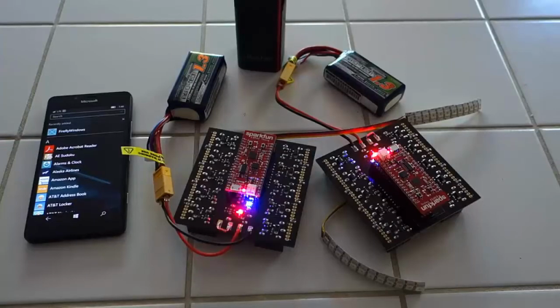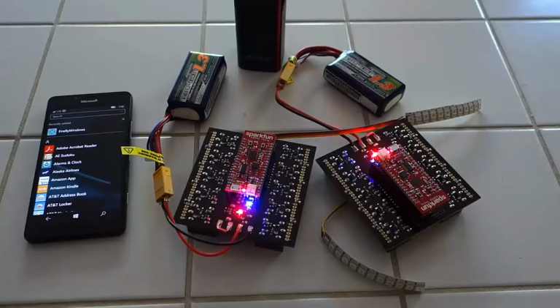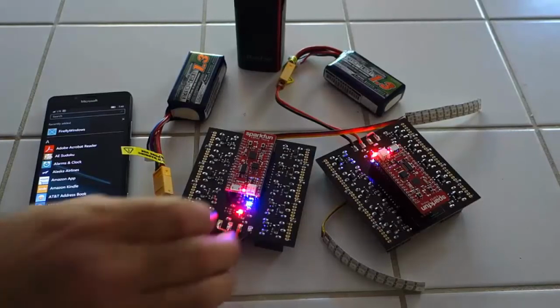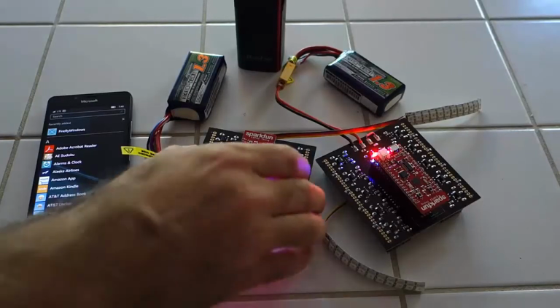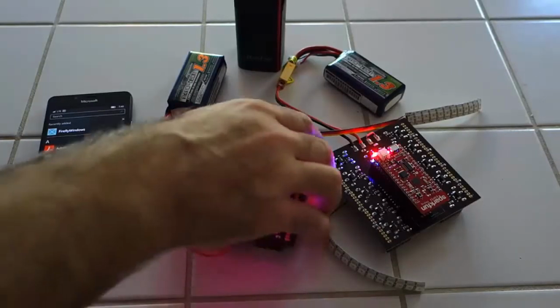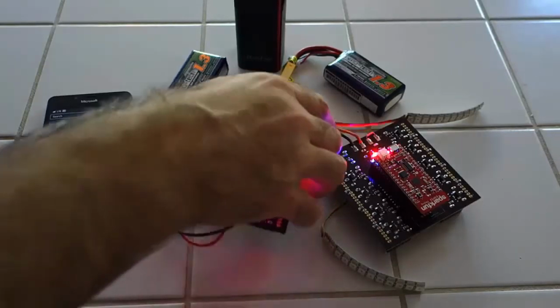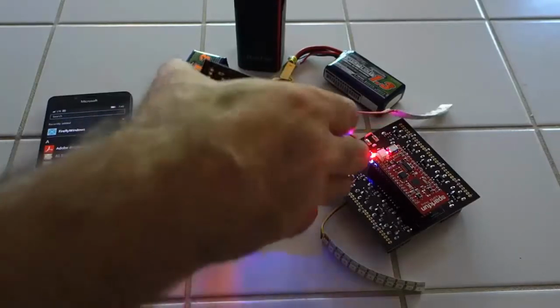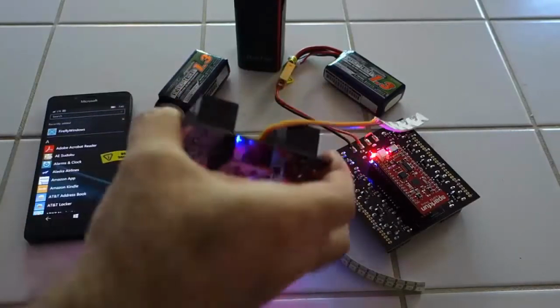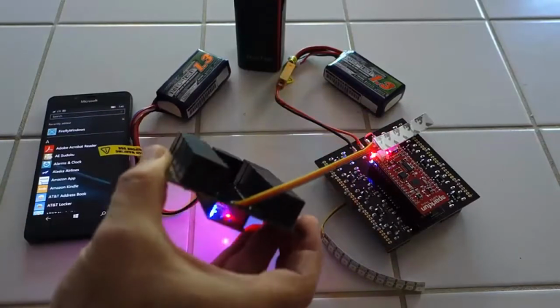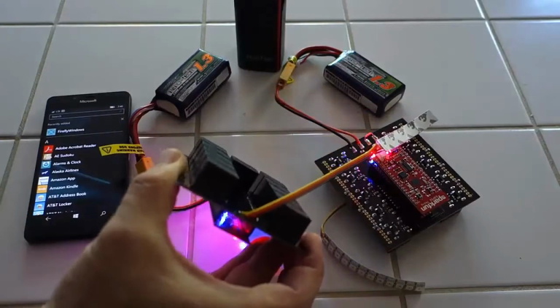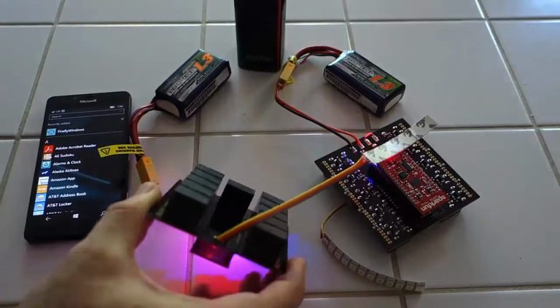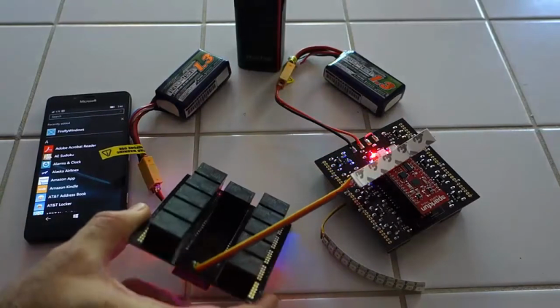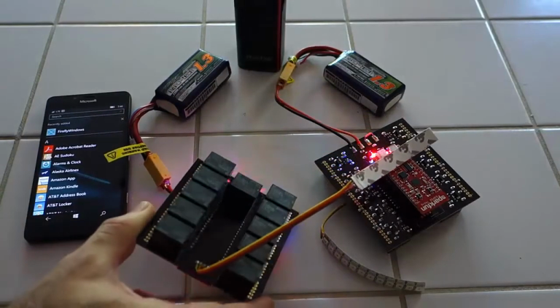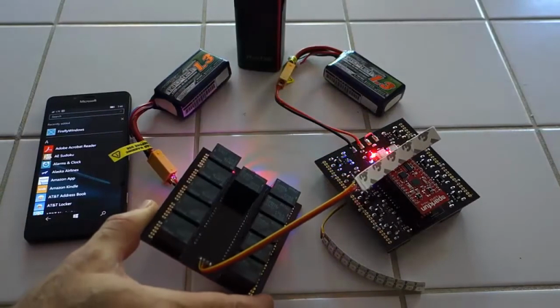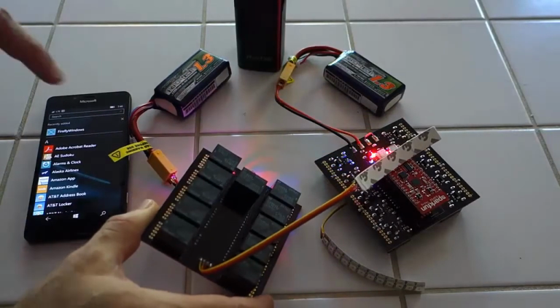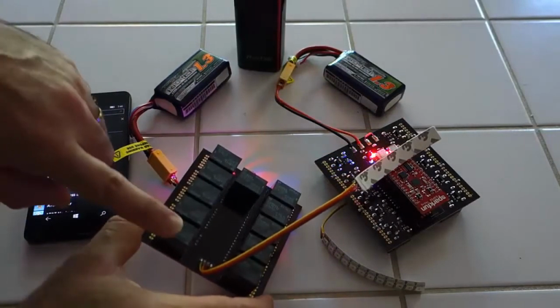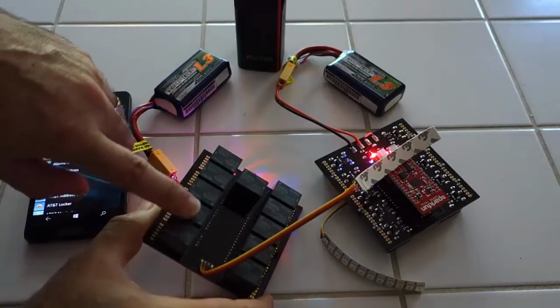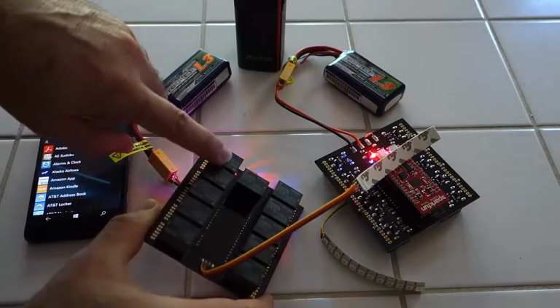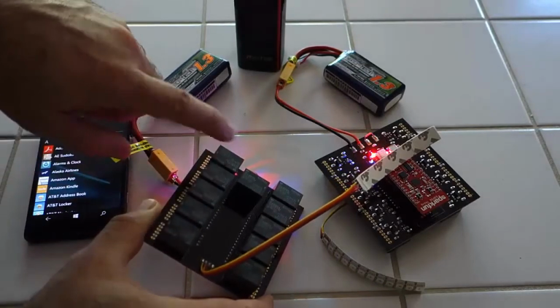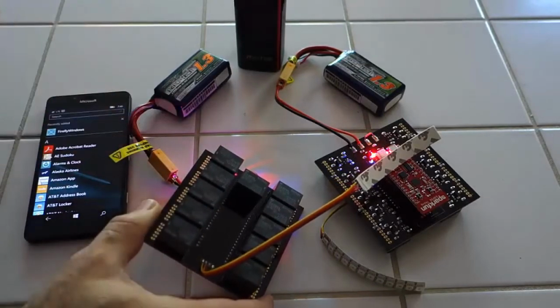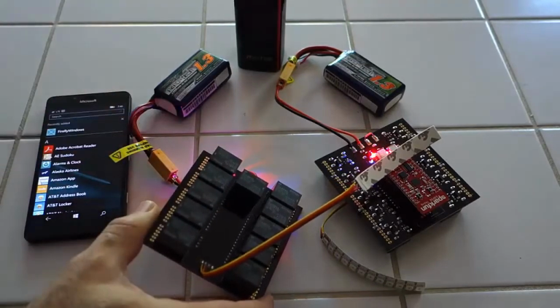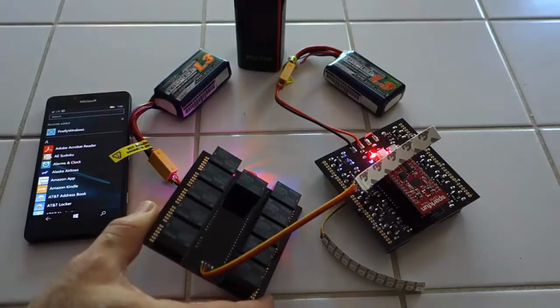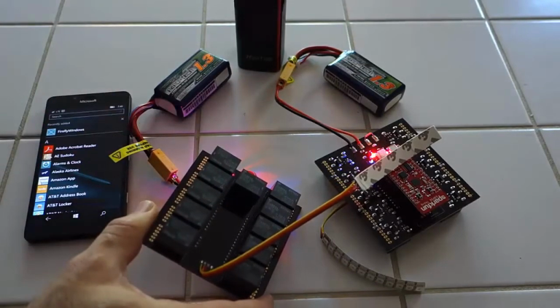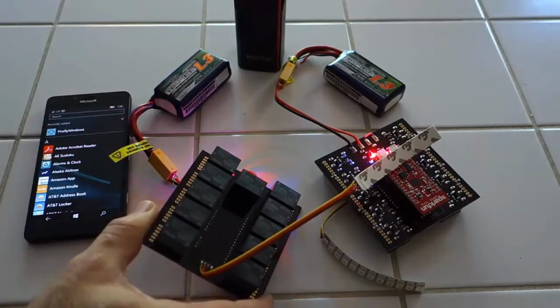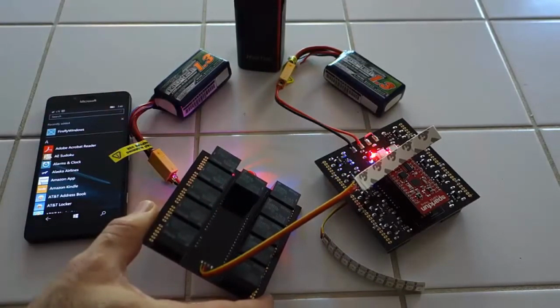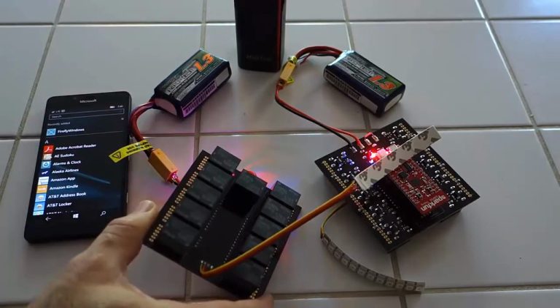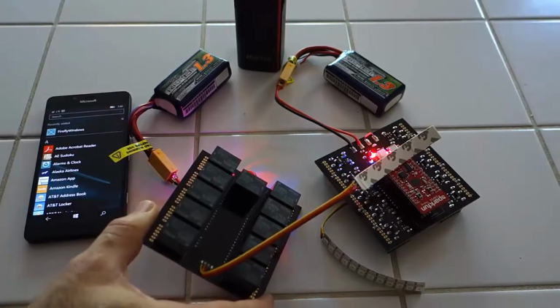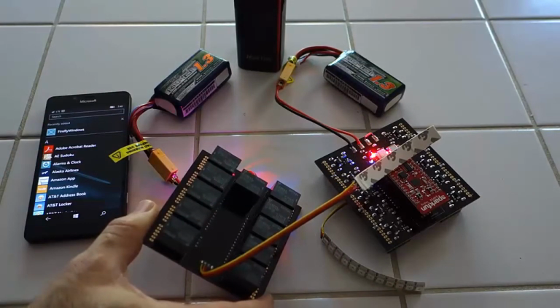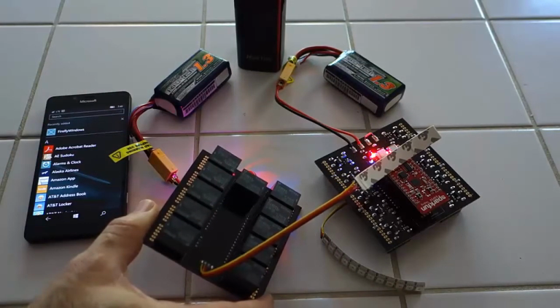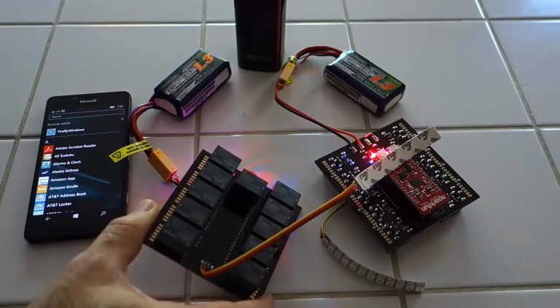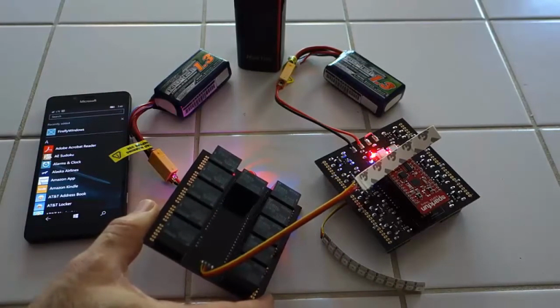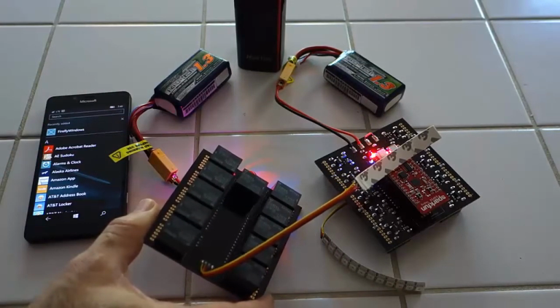Of course, being Wi-Fi, you can connect as many hubs as you want. Here you can see the relays, which are big enough to send power to ignite those fuses.